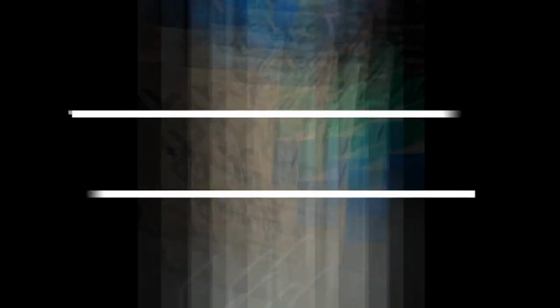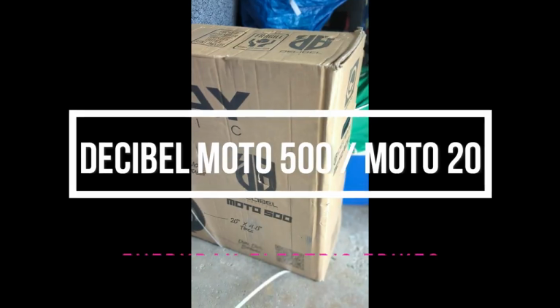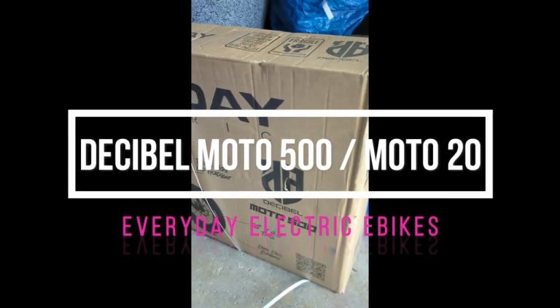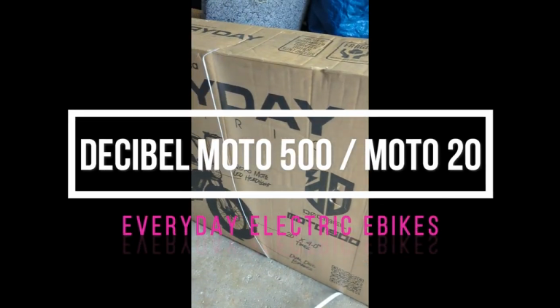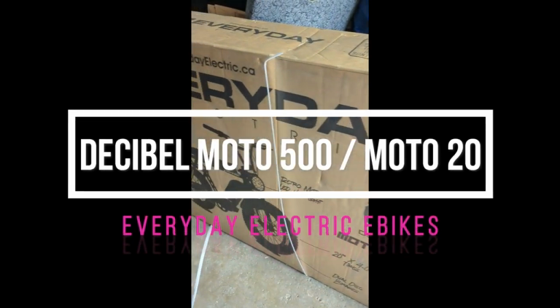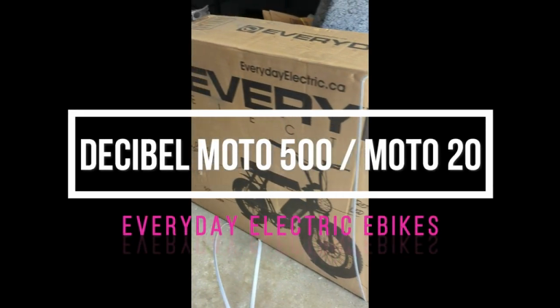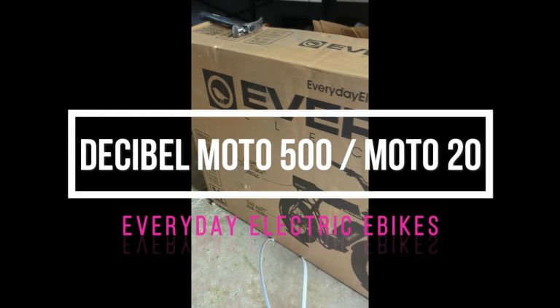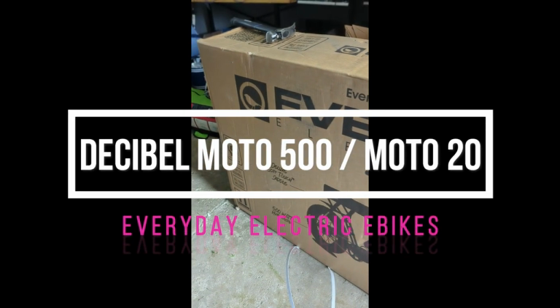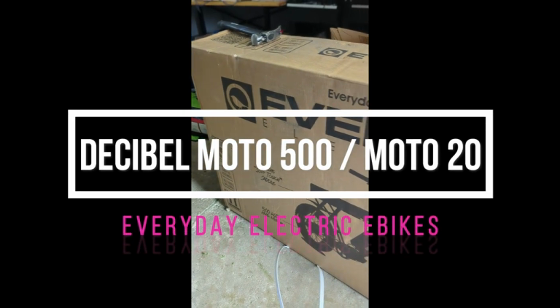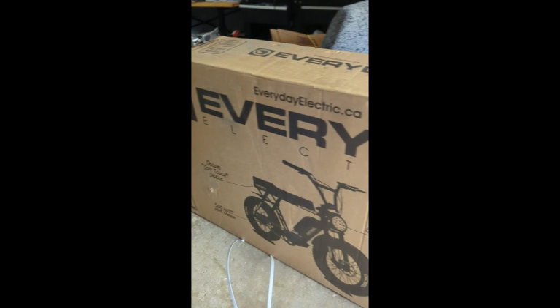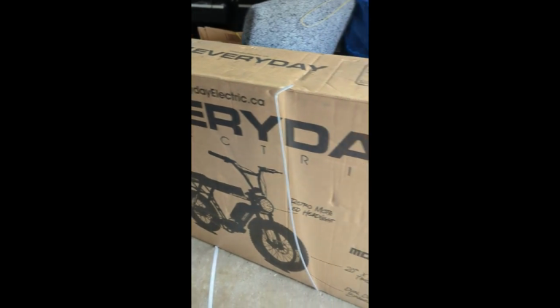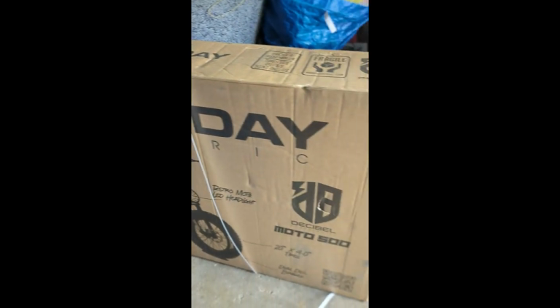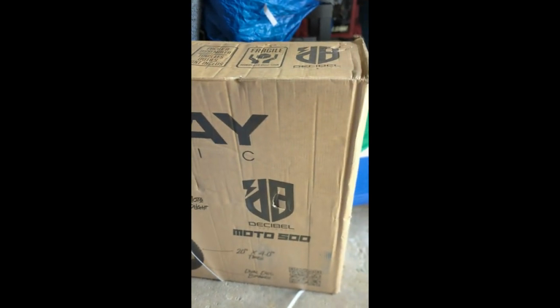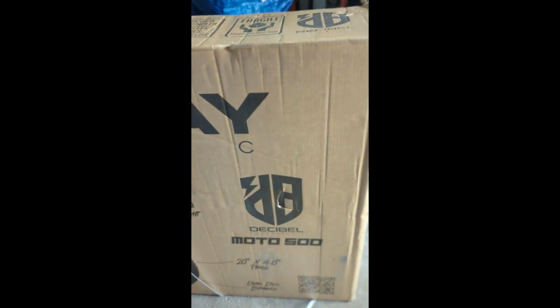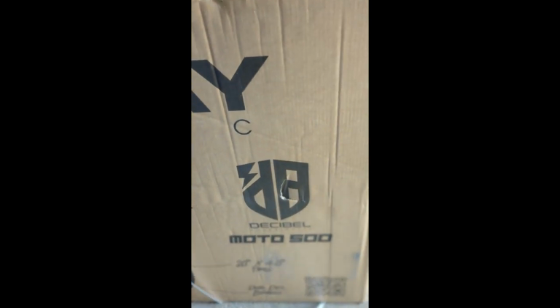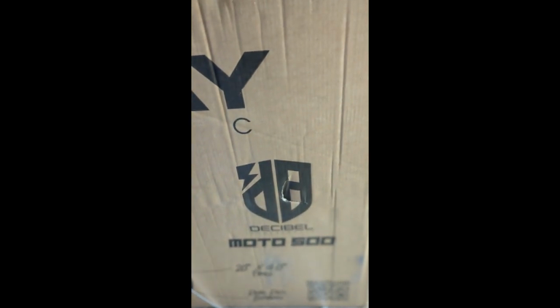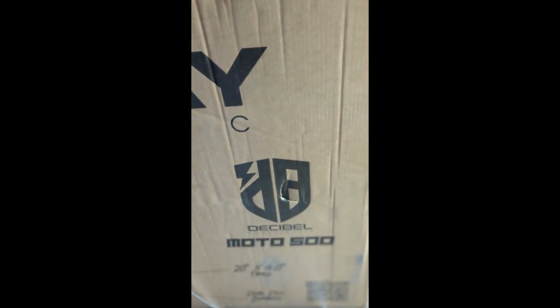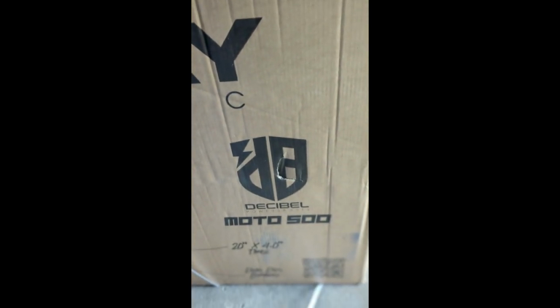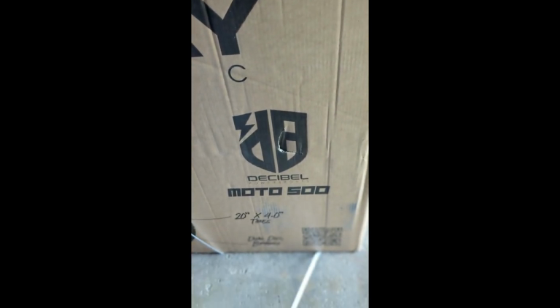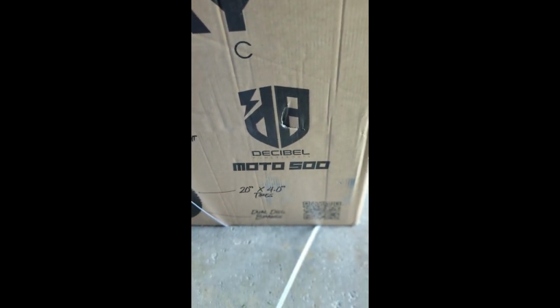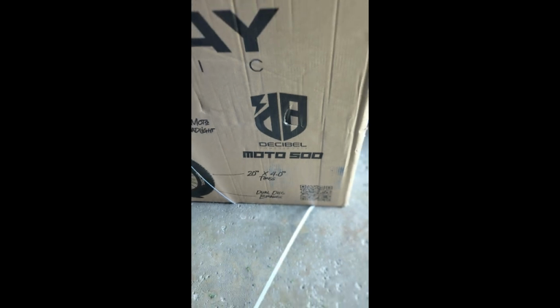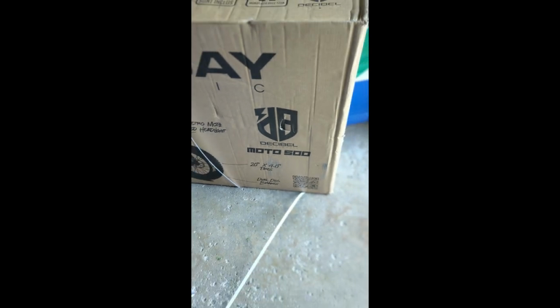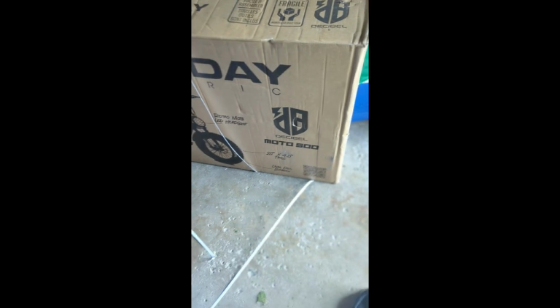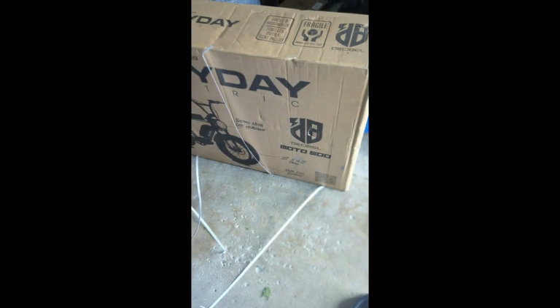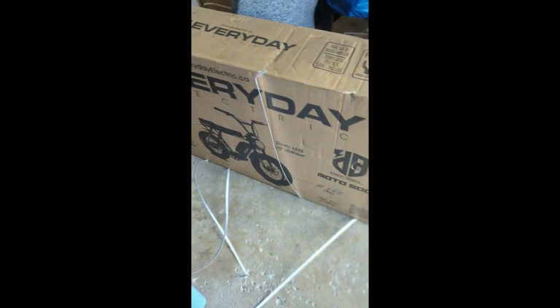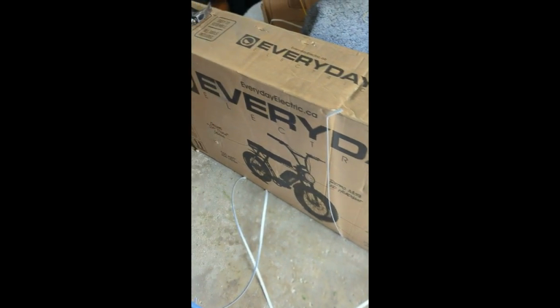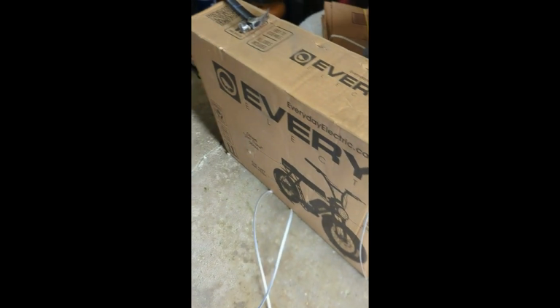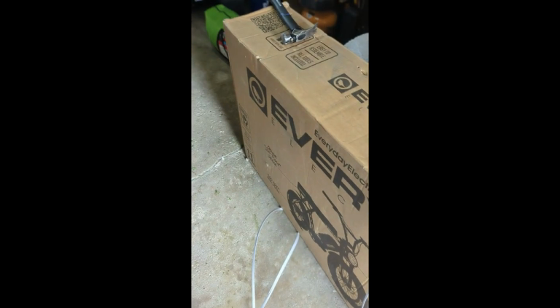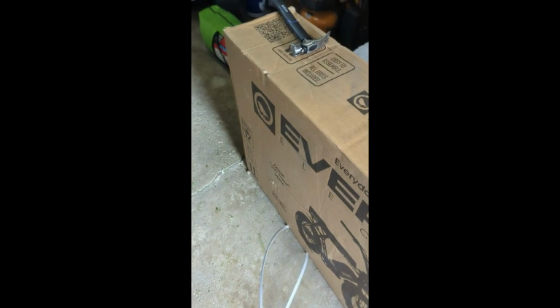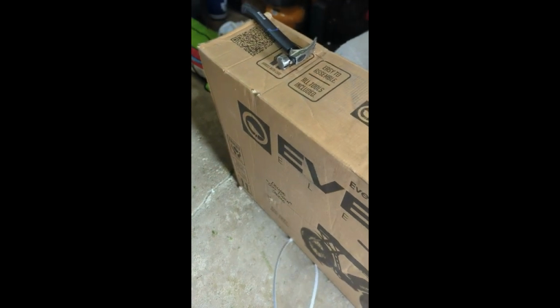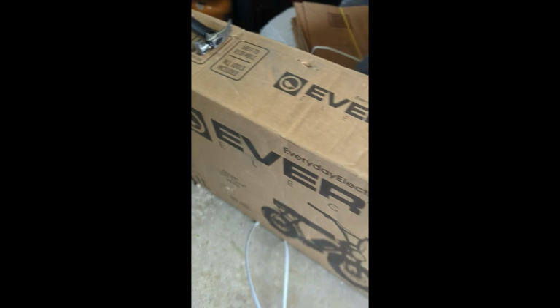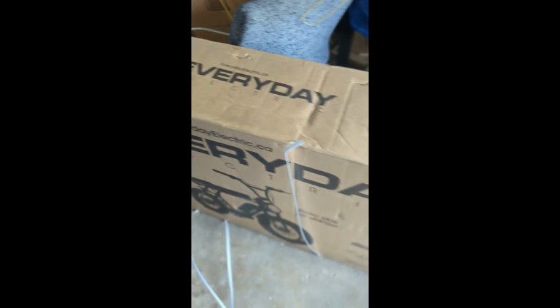Hi everyone, this is my unboxing and review of the Decibel 500 slash Moto20 electric e-bike. This is a Scrambler style e-bike similar to Super 73, made and sold by Everyday E-Bikes here in Canada. I just picked this up from Best Buy and we'll see what comes in the box.